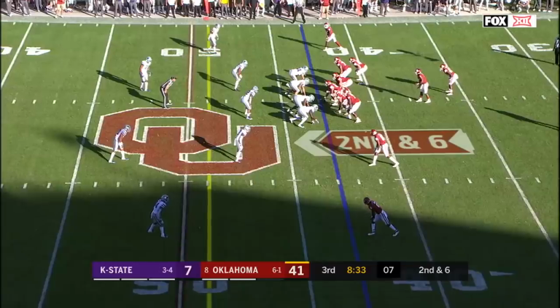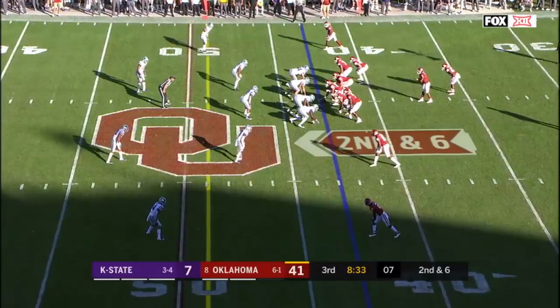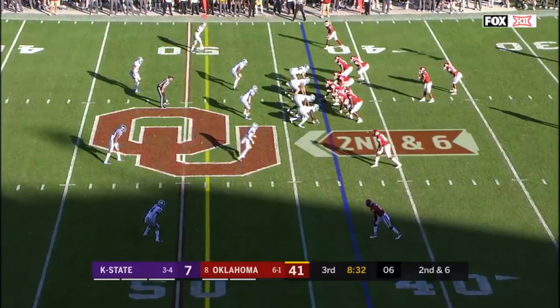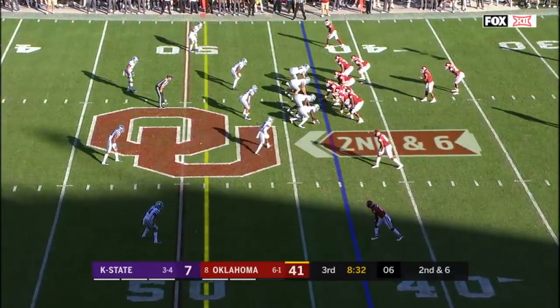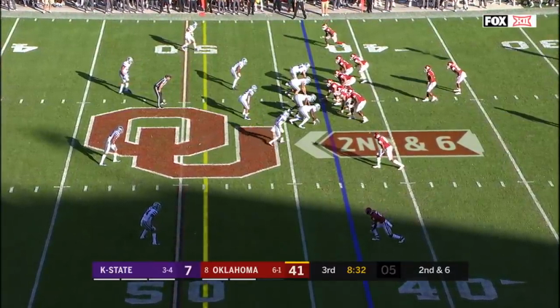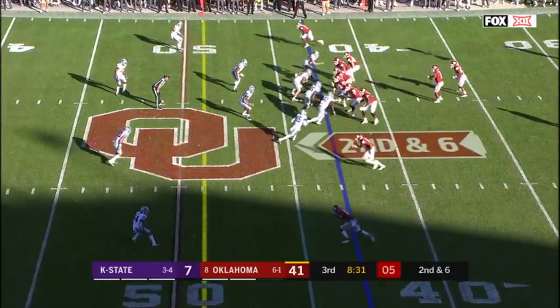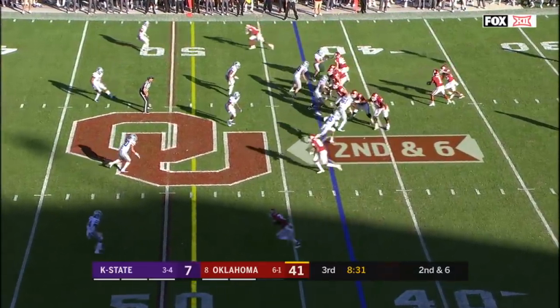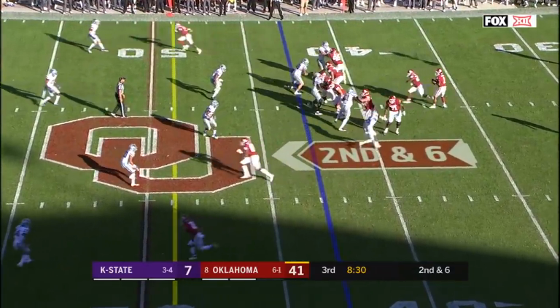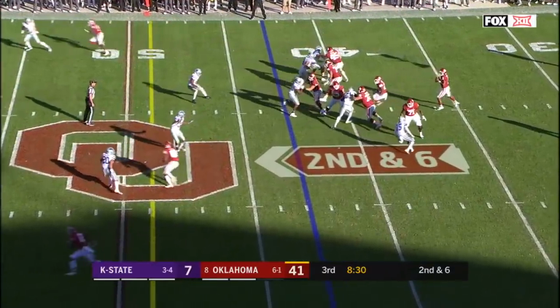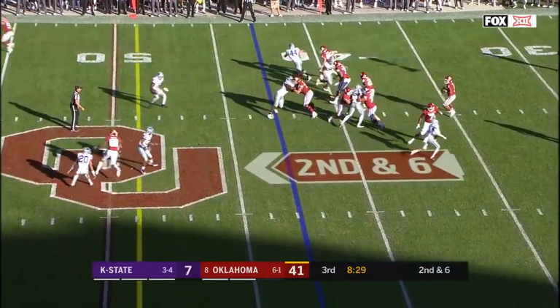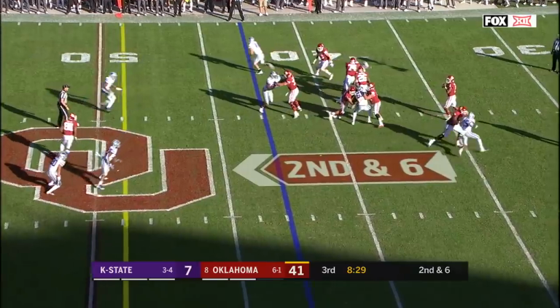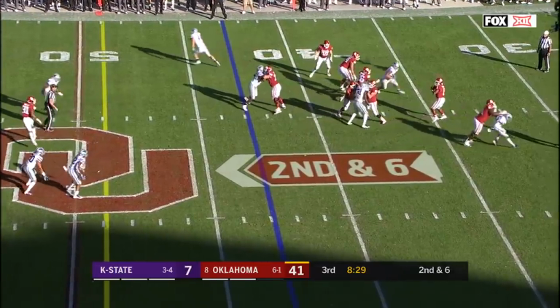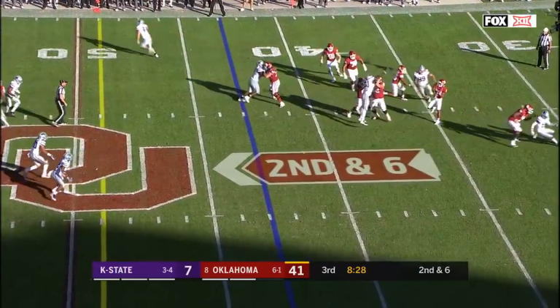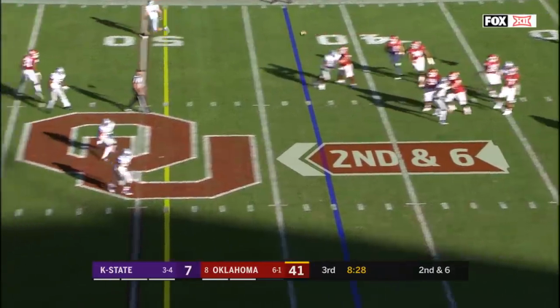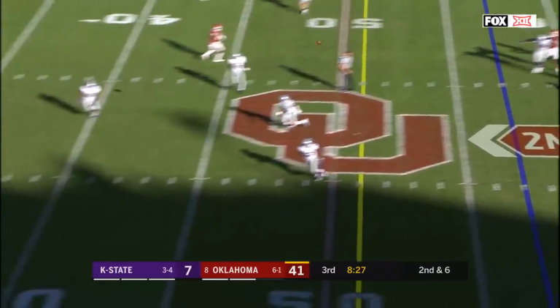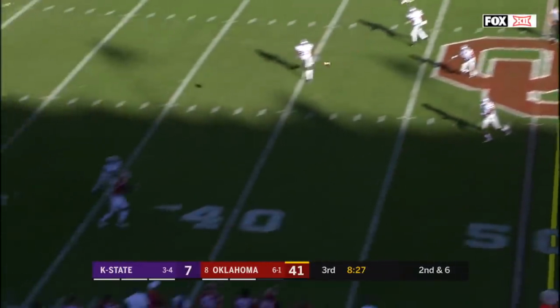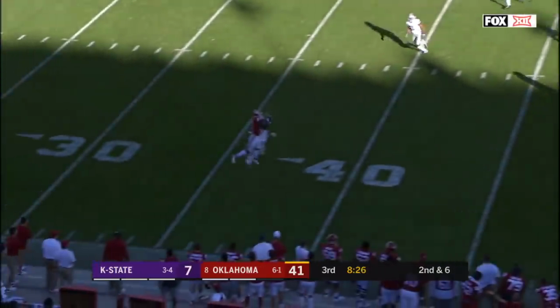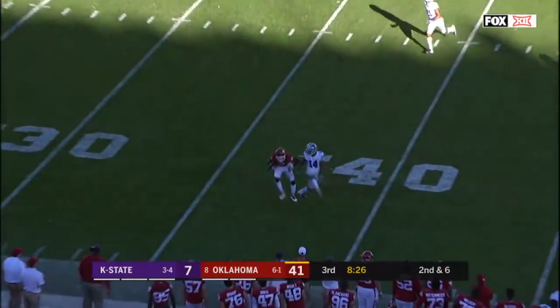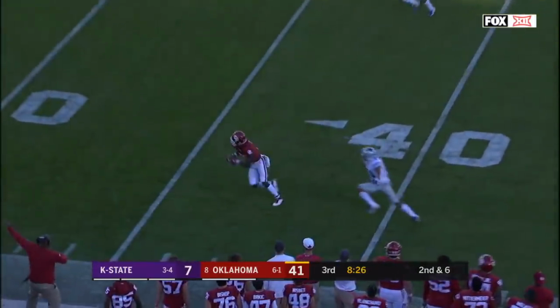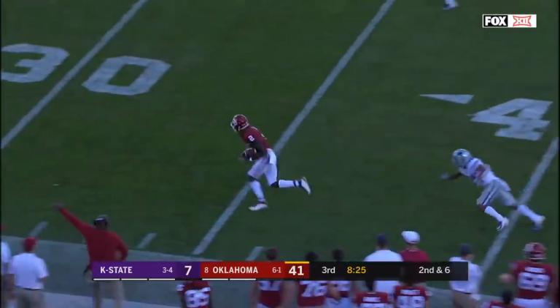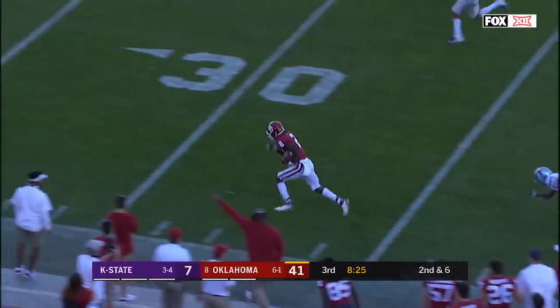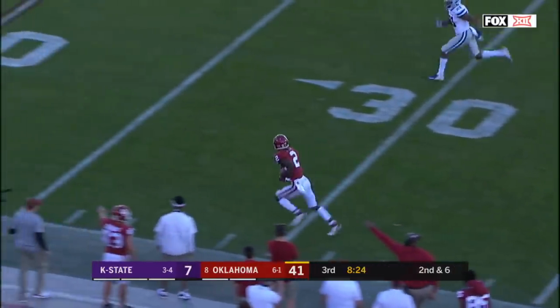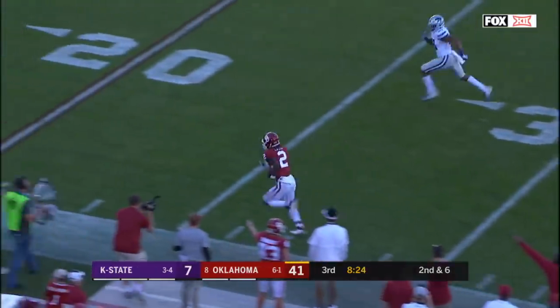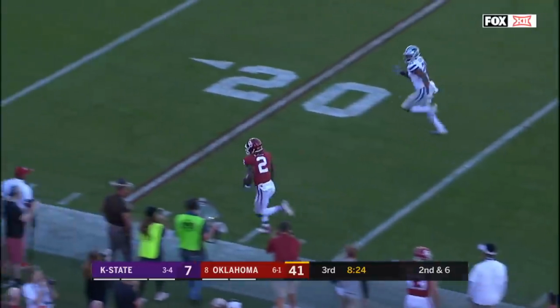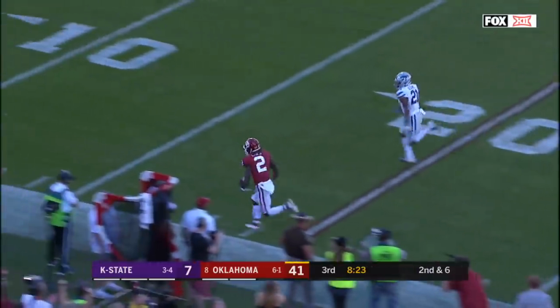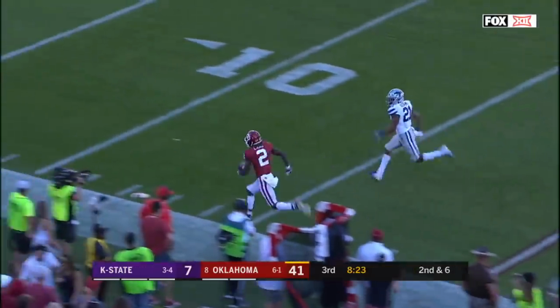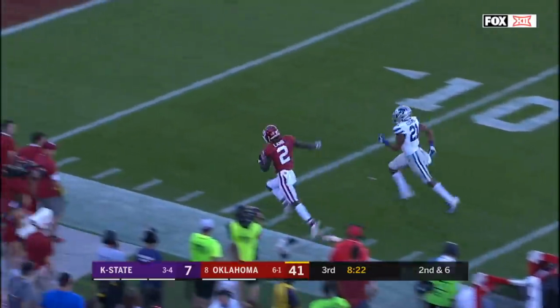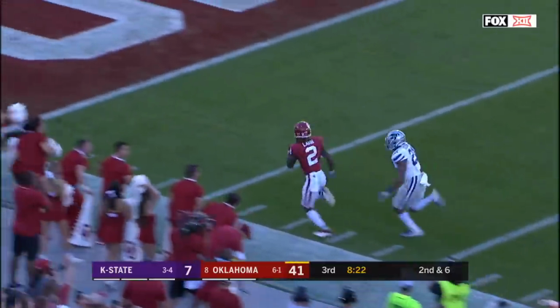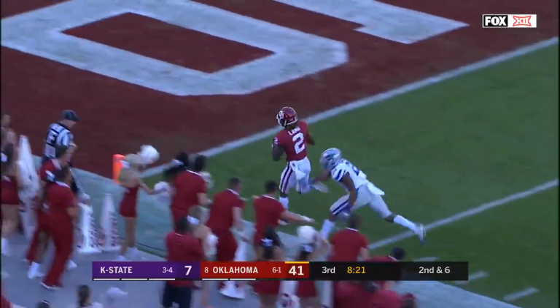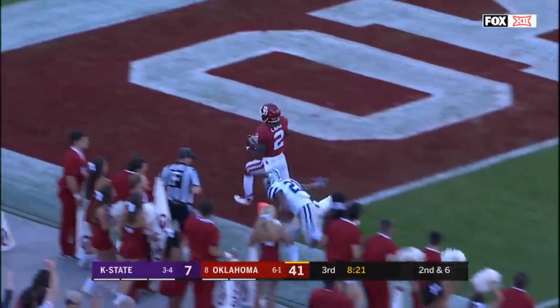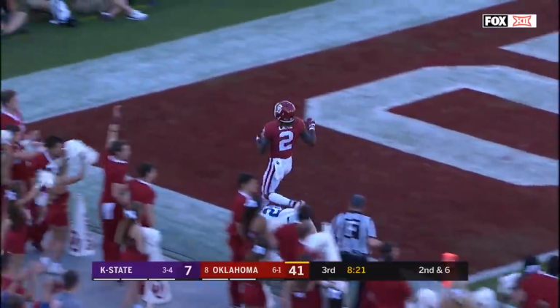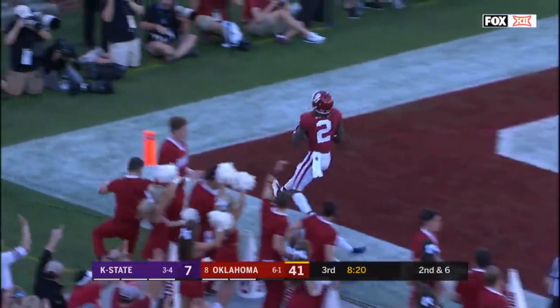Murray passing for close to 300 yards — 294. Murray delivers again, 300 plus. CeeDee Lamb — touchdown, Sooners.